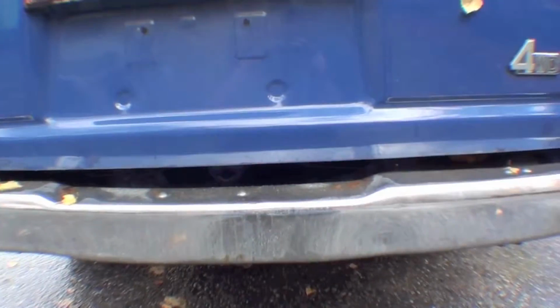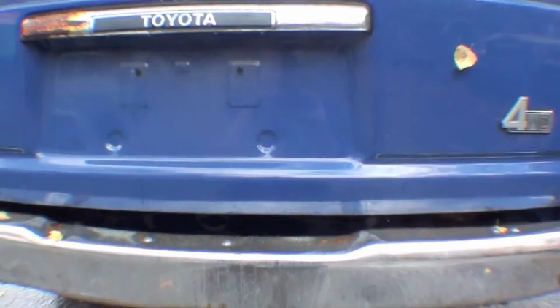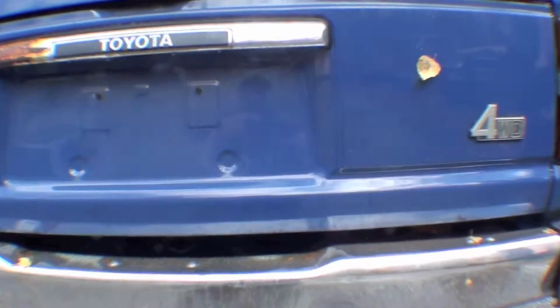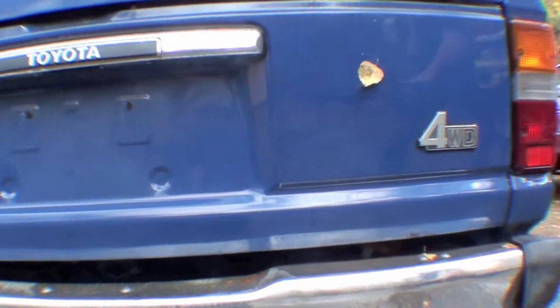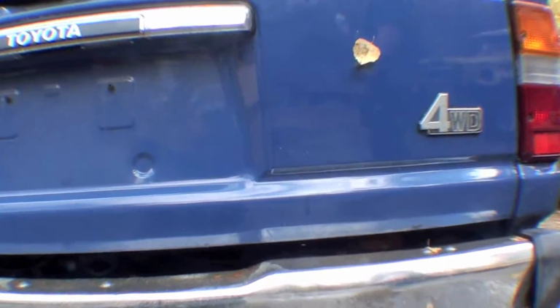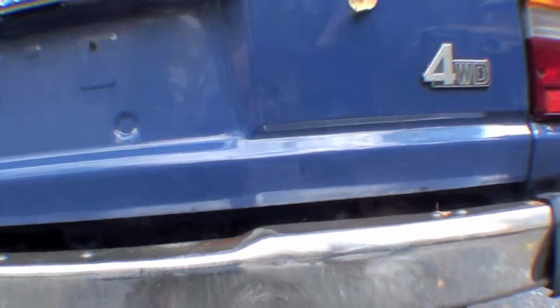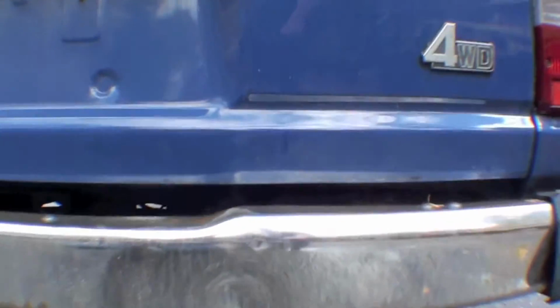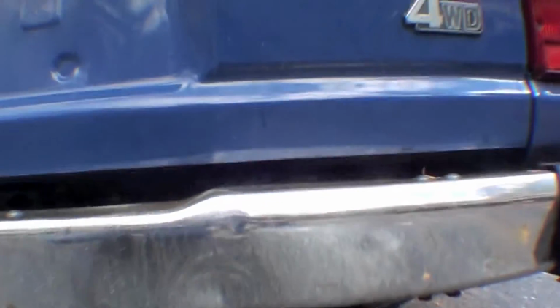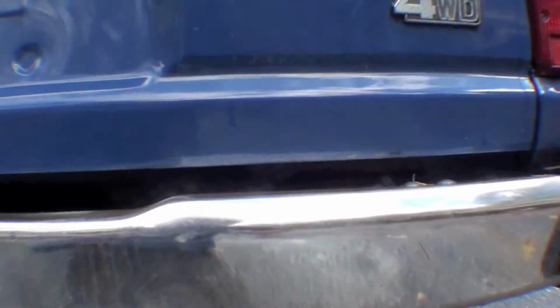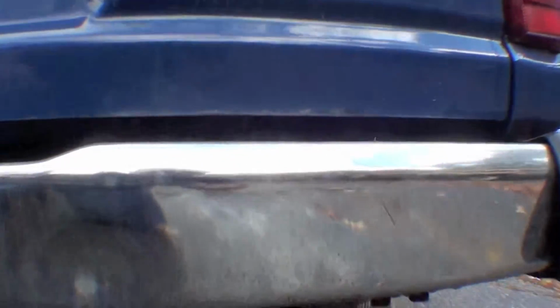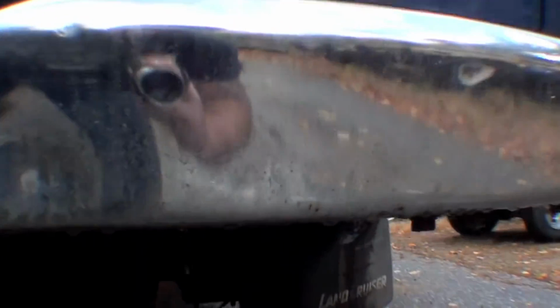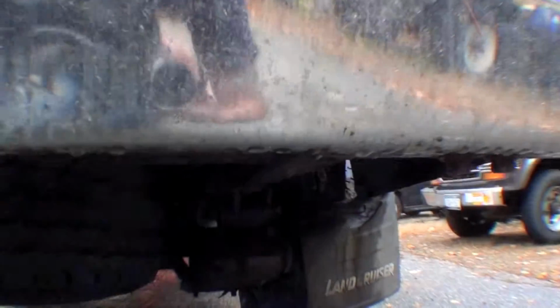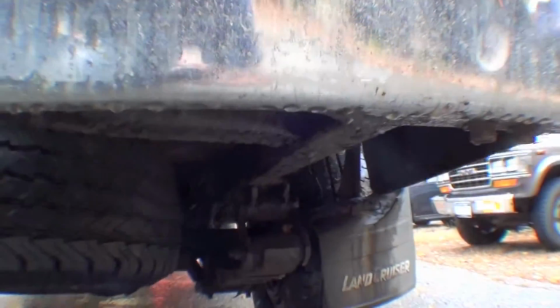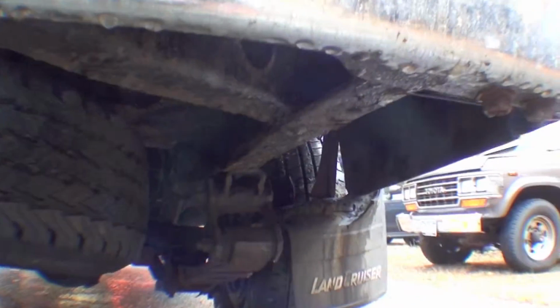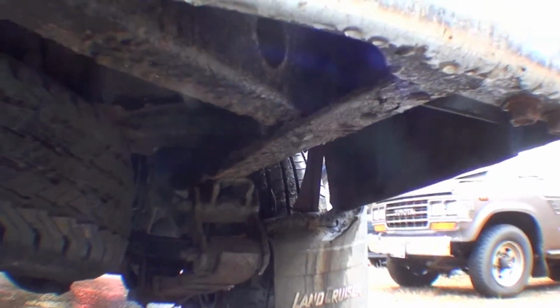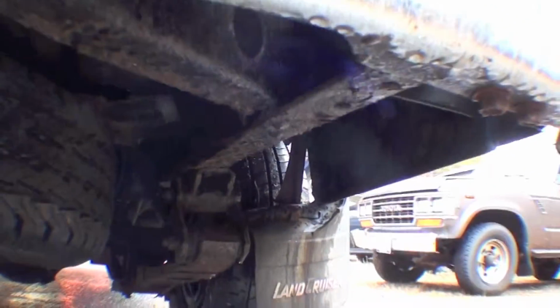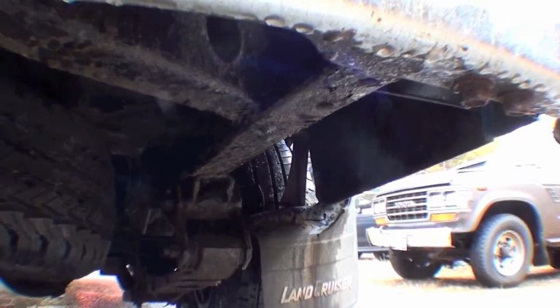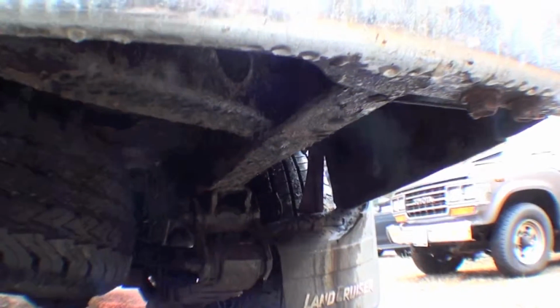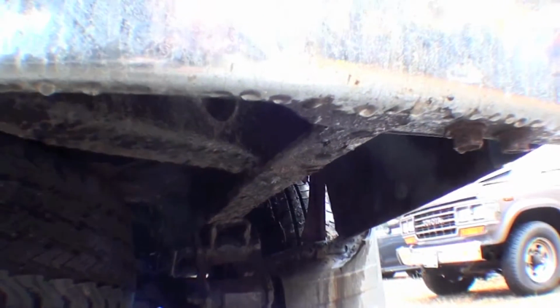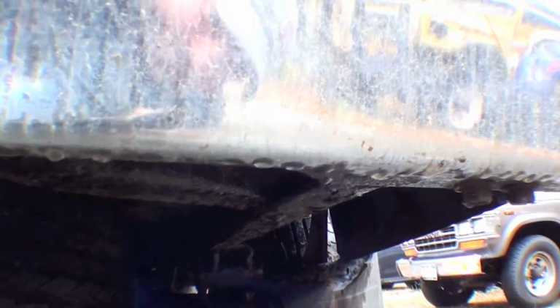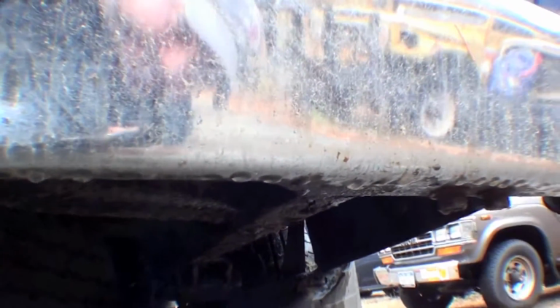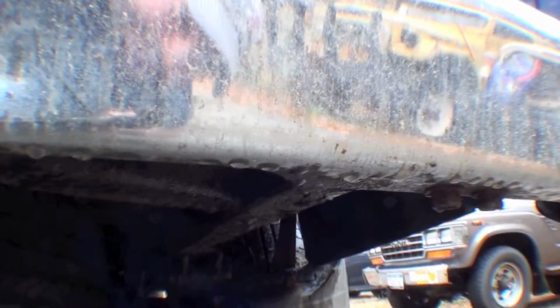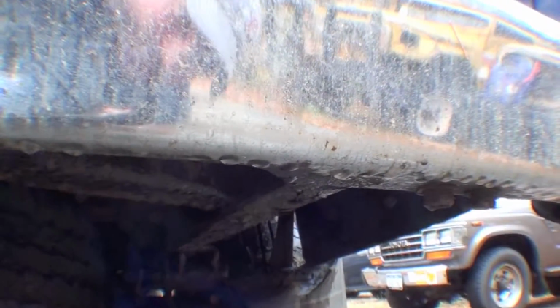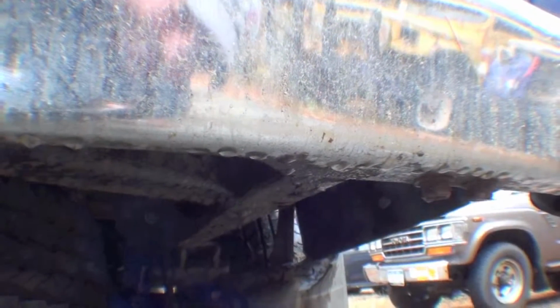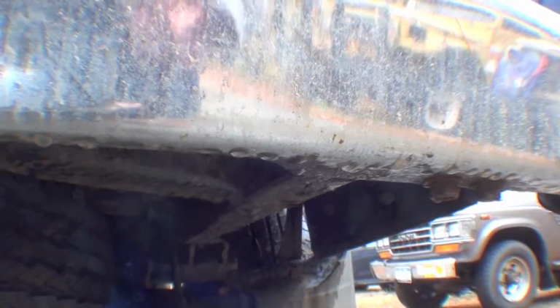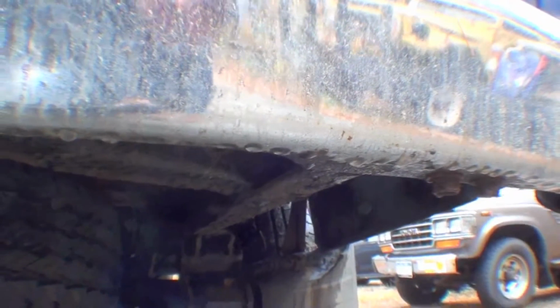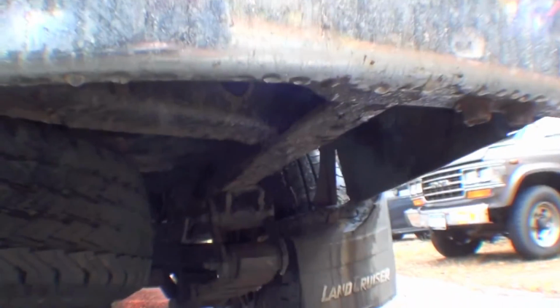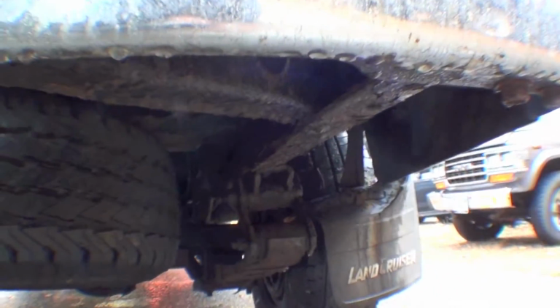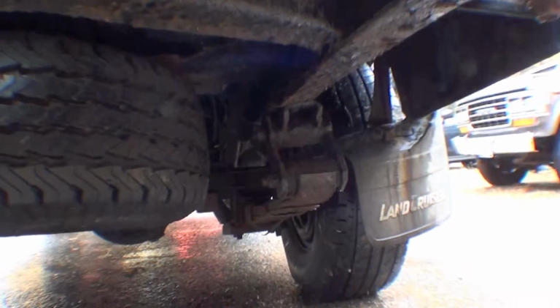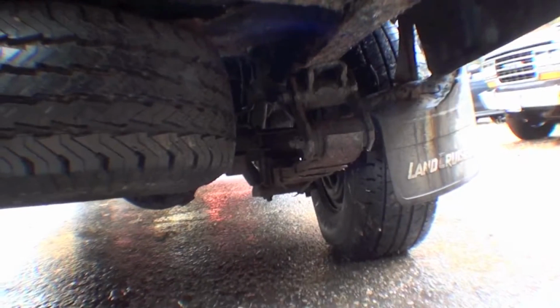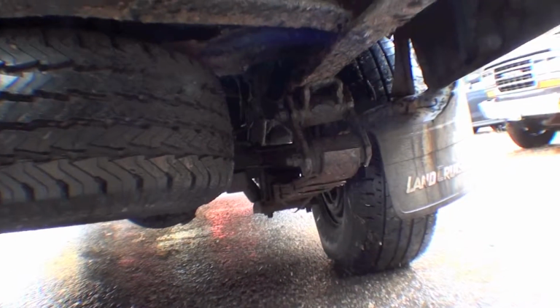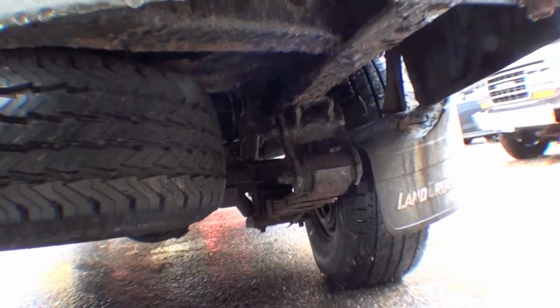We'll take a peek underneath here and see where the frame is deteriorating. There it is — very crusty. The boxed walls have come apart and the springs are actually swayed out to the right.